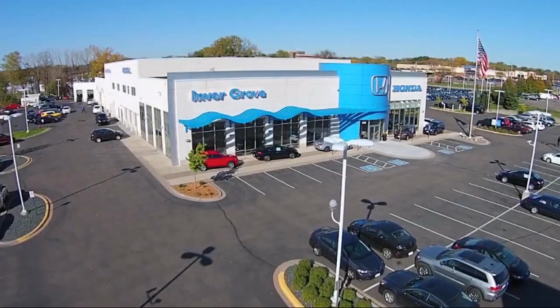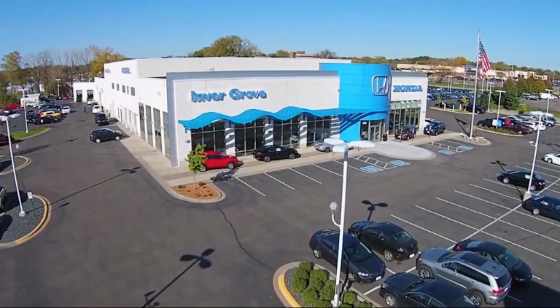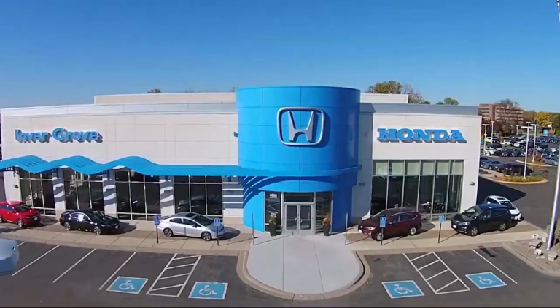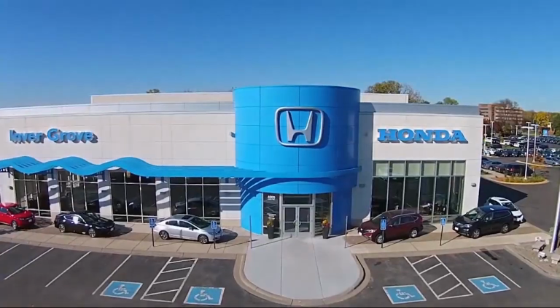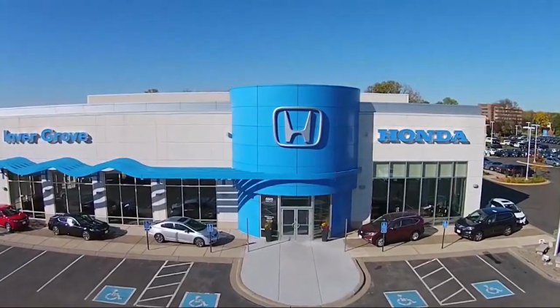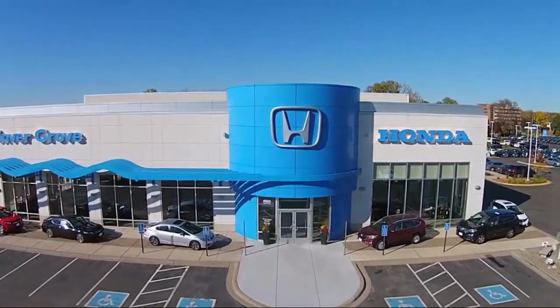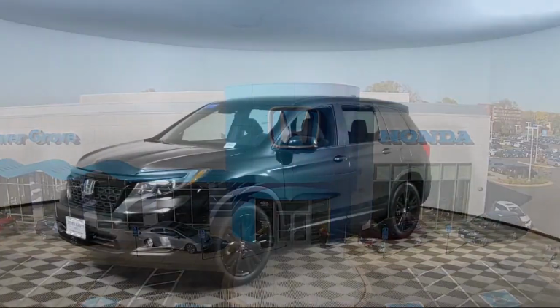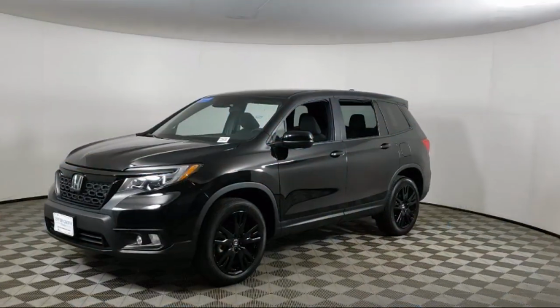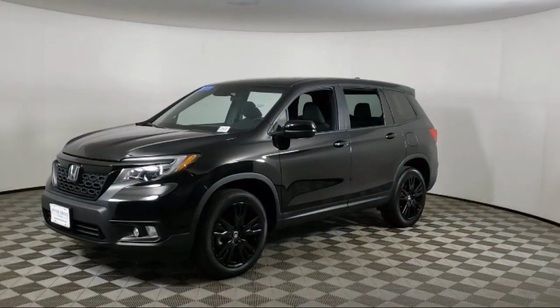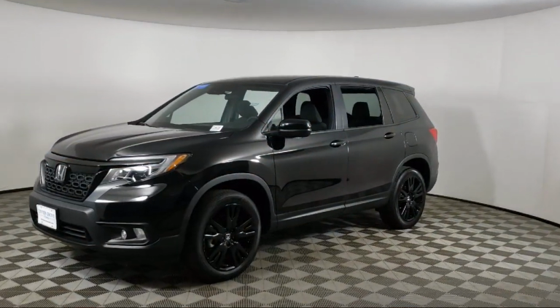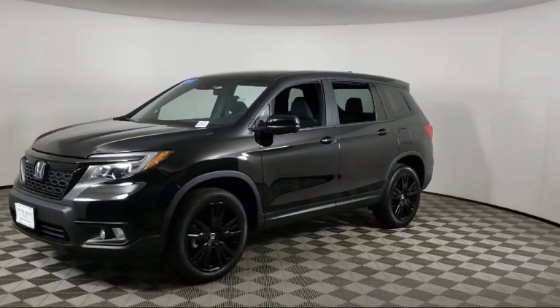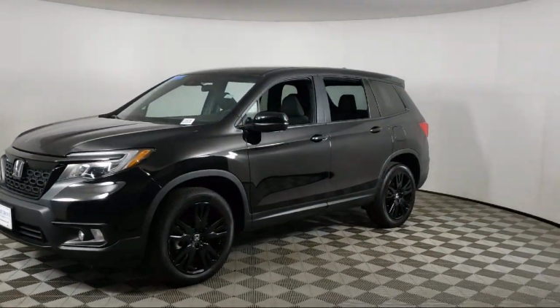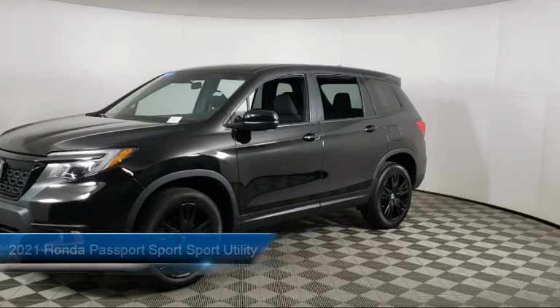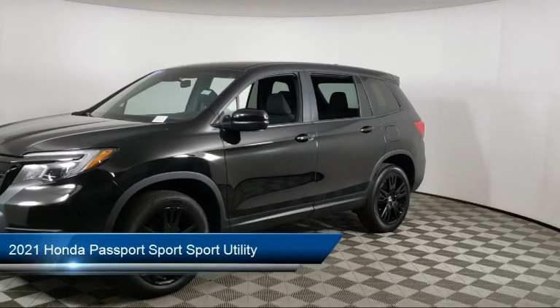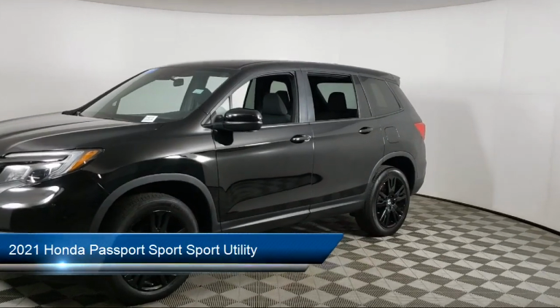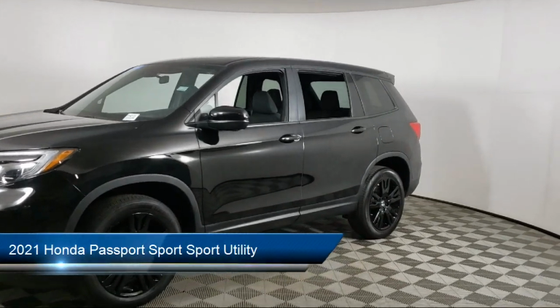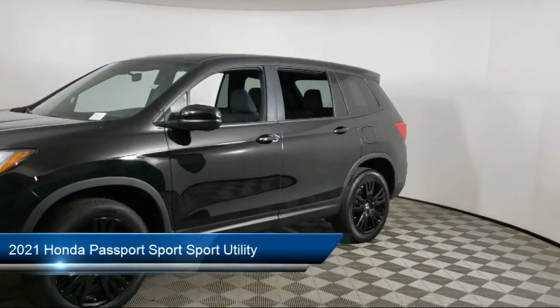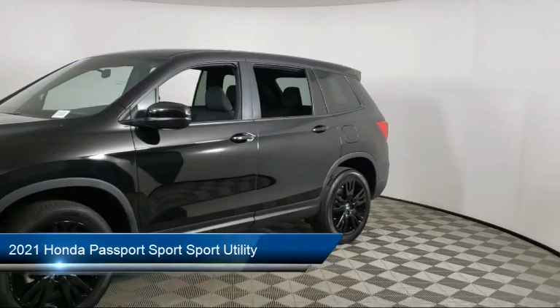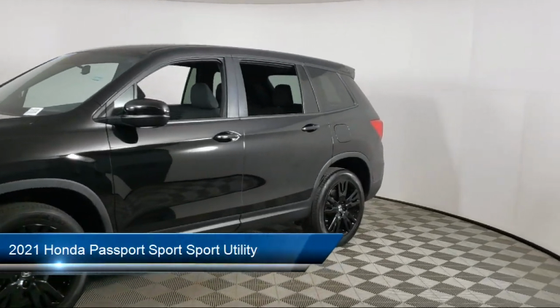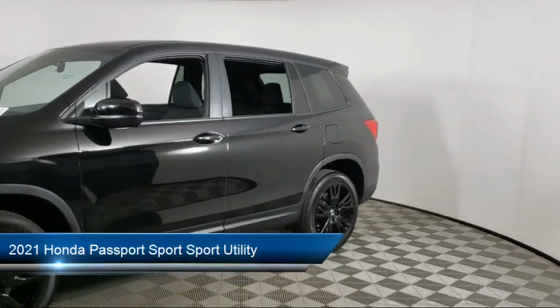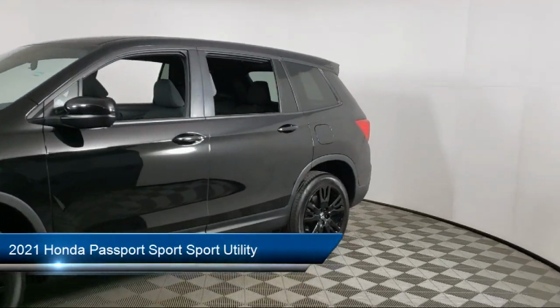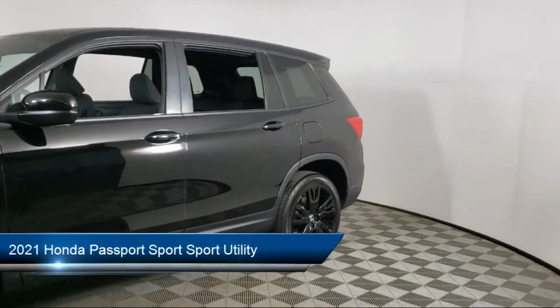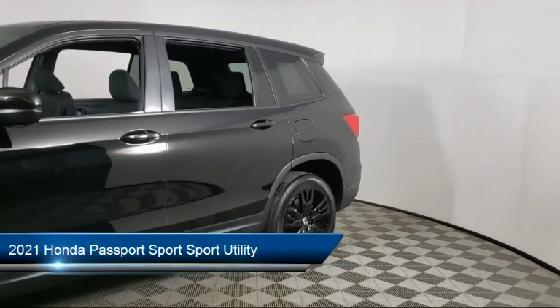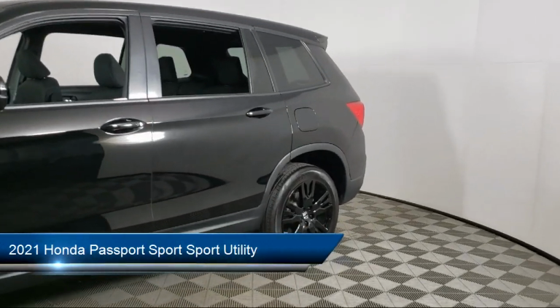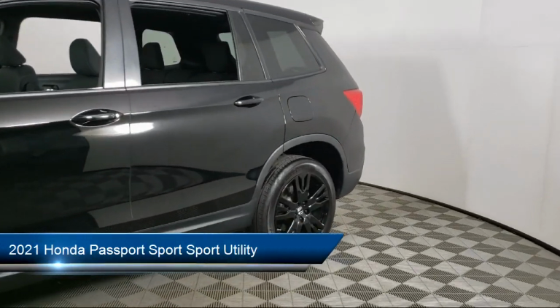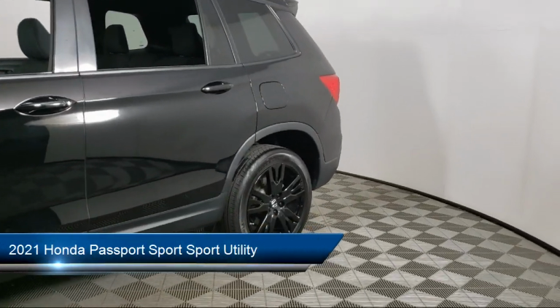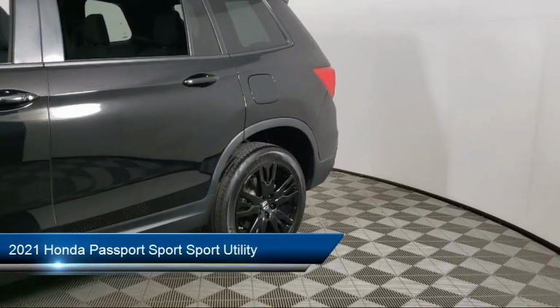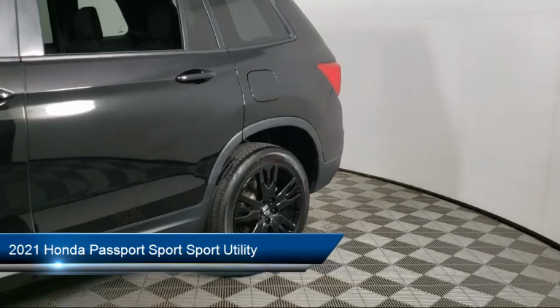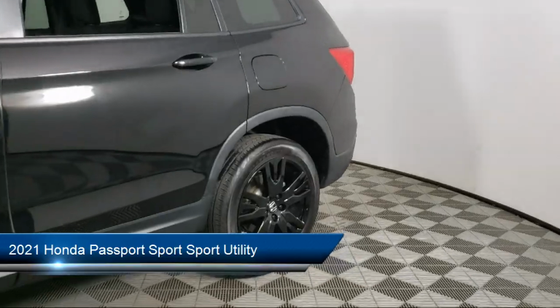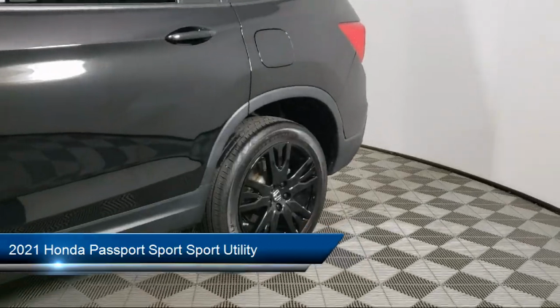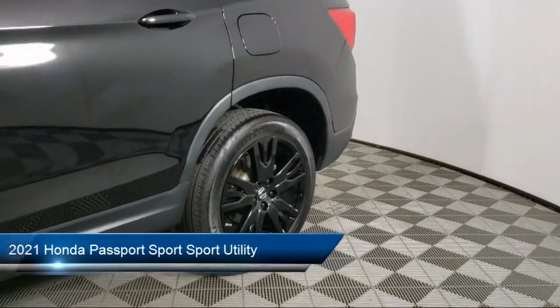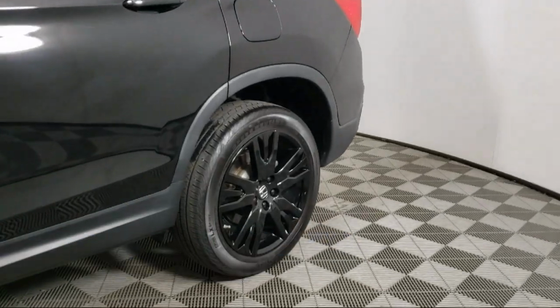Welcome to Invergrove Honda, and here's a look at another one of our great vehicles for sale. It comes equipped with Keyless Entry, Apple CarPlay and Android Auto, and Rear View Camera.